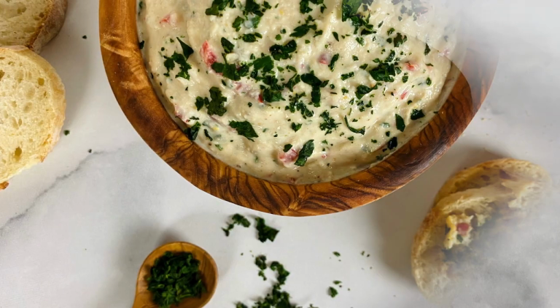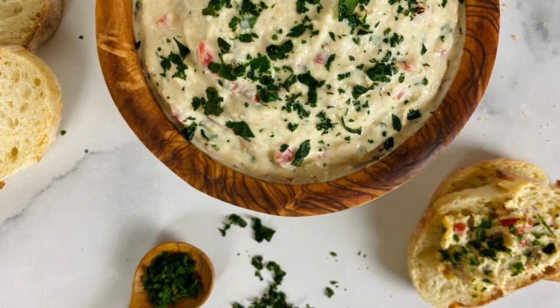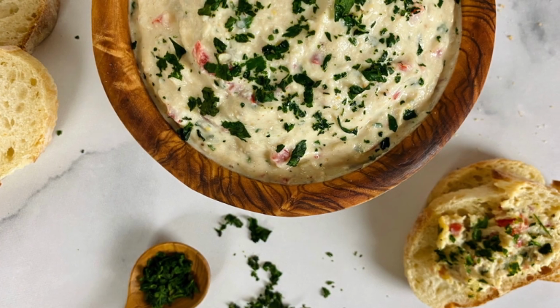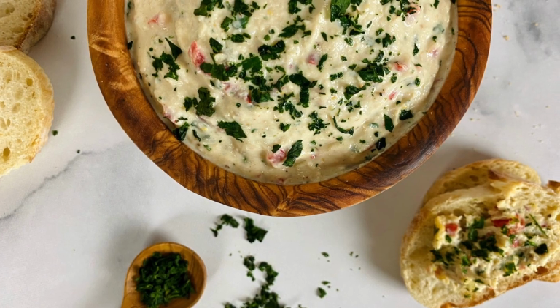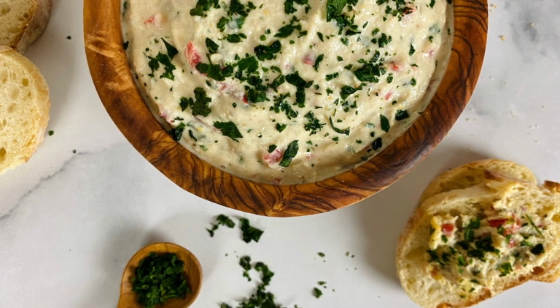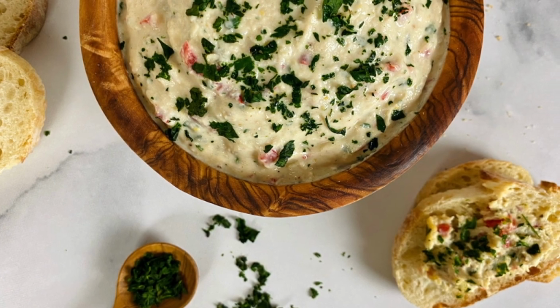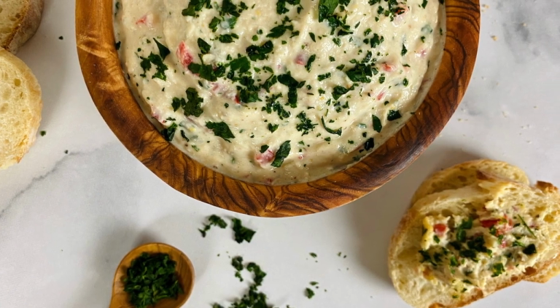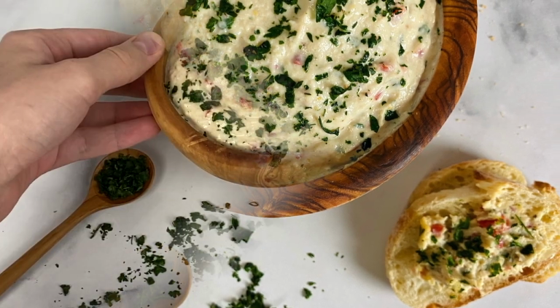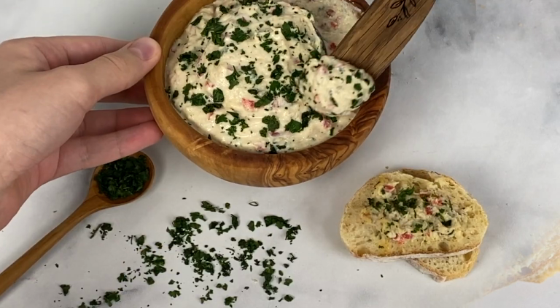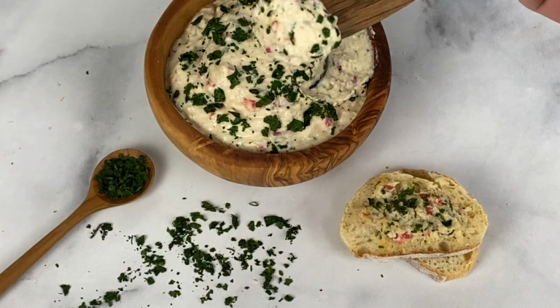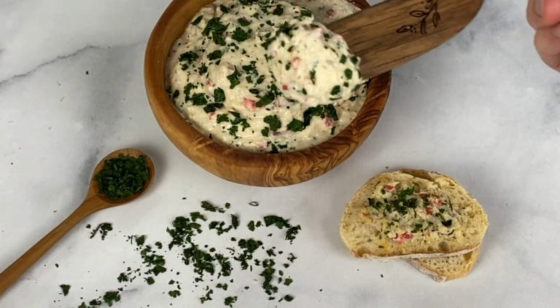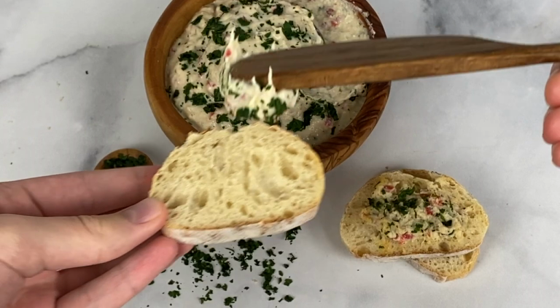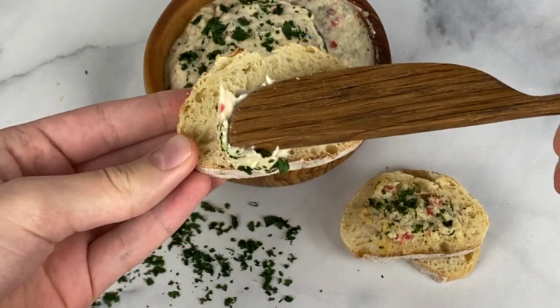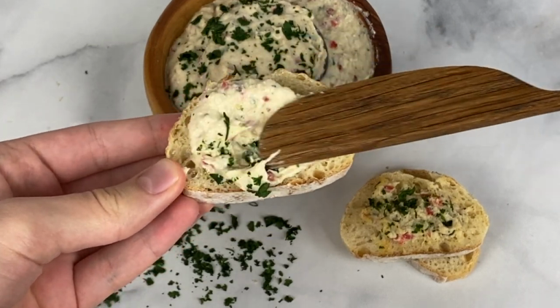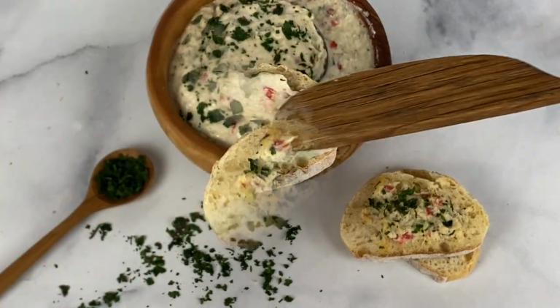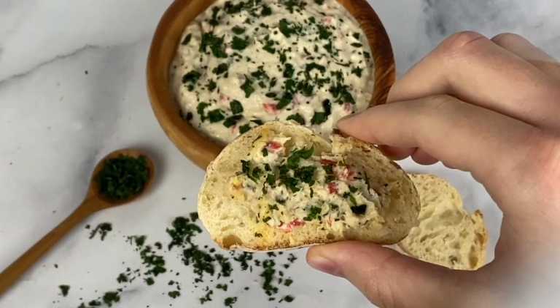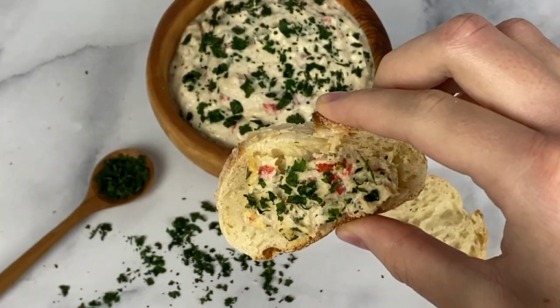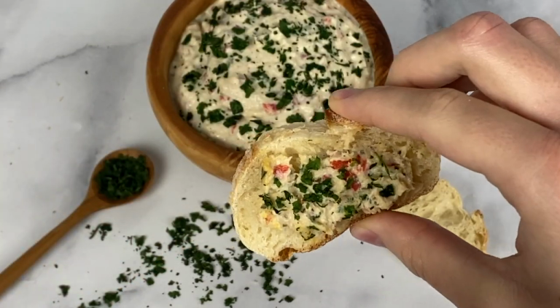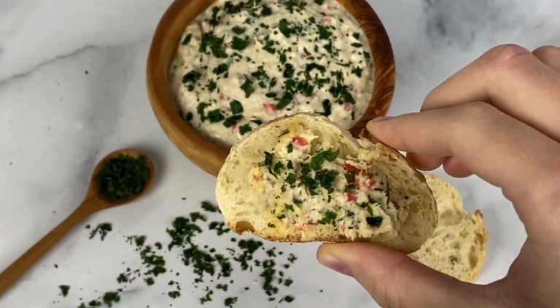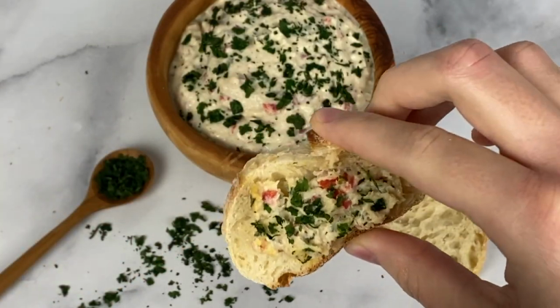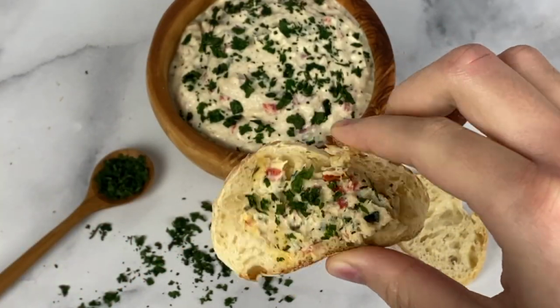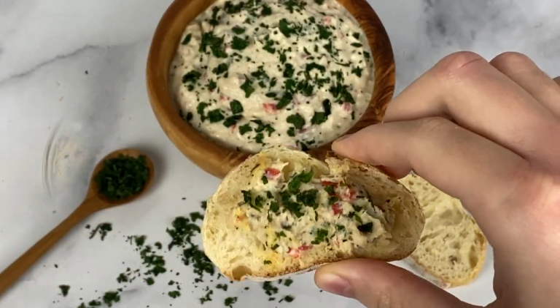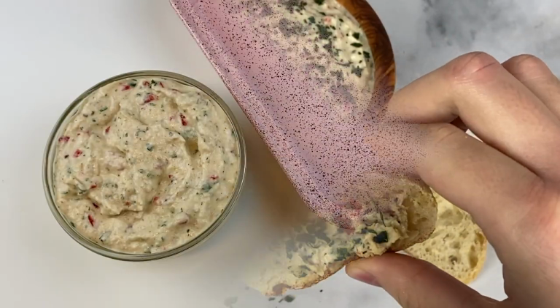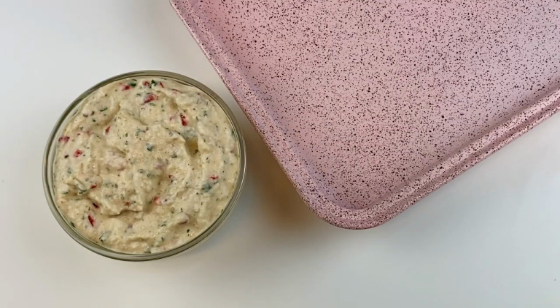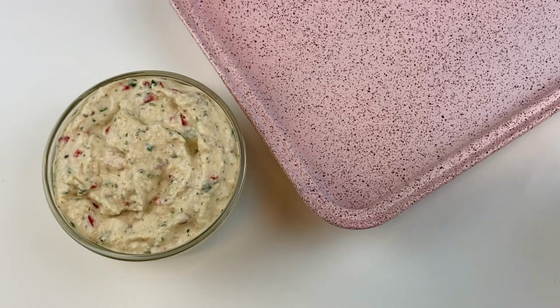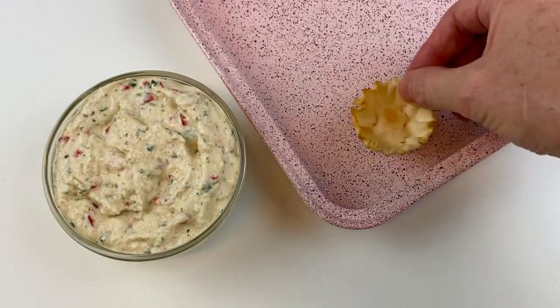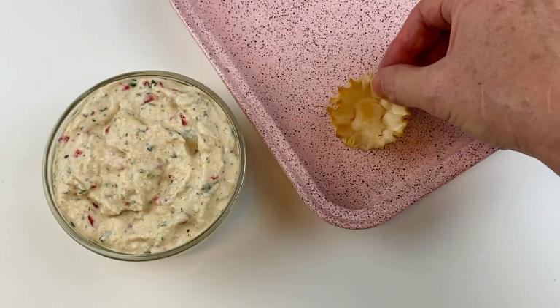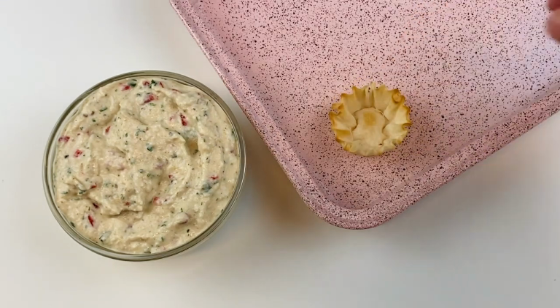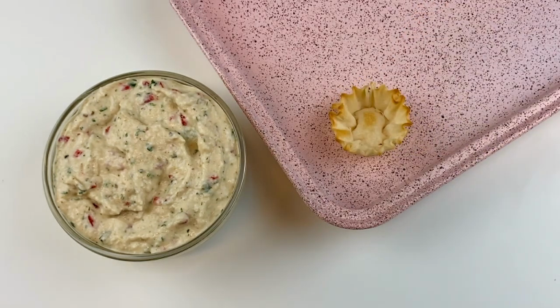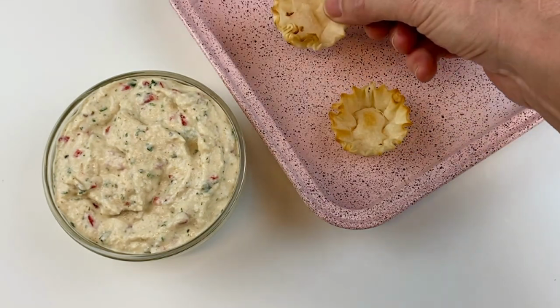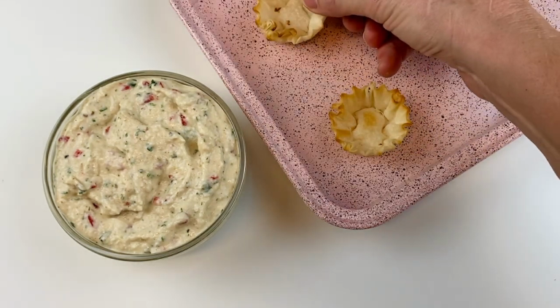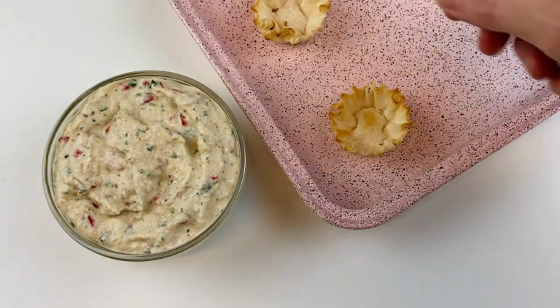You can enjoy it cold like this with some crackers — it's super delicious, and we sprinkled some fresh parsley on top. You can also slice some bread and toast it in the oven at 400 degrees Fahrenheit for 10 to 12 minutes, then put some crab dip on top. It's super delicious that way too.